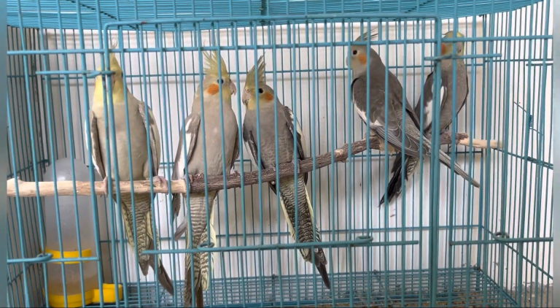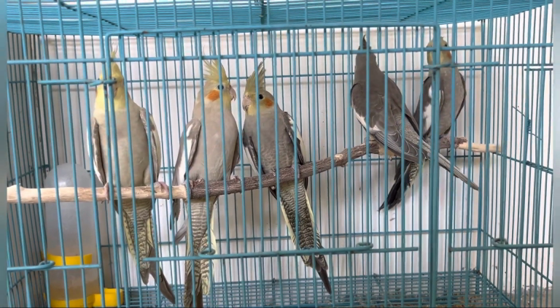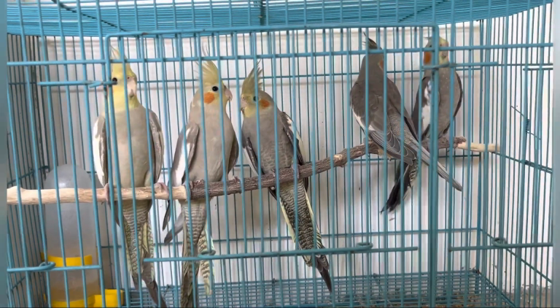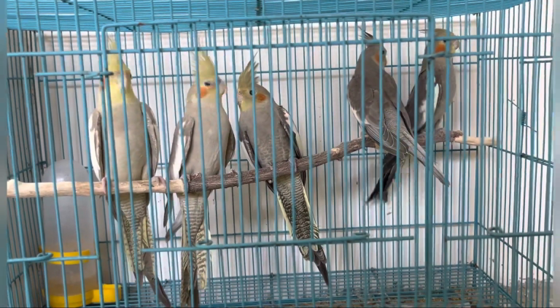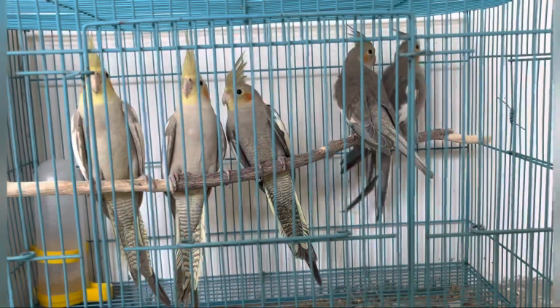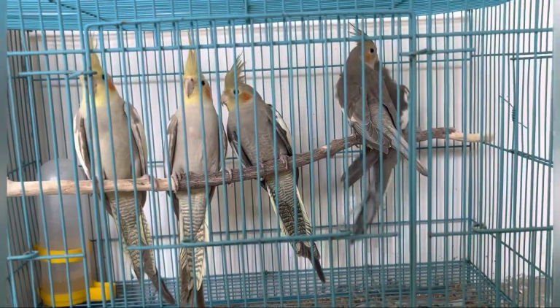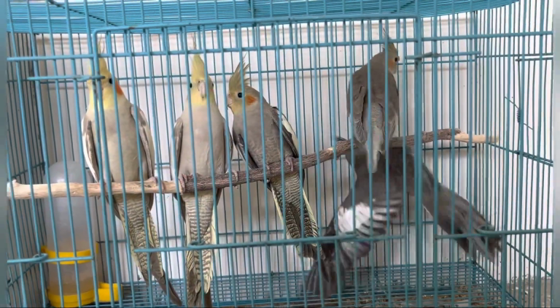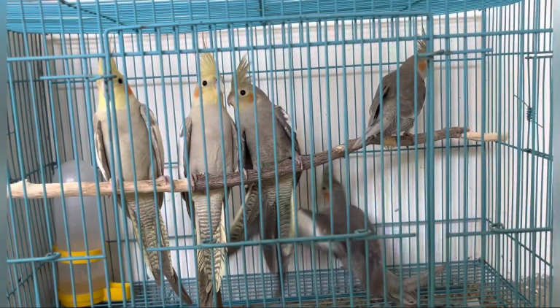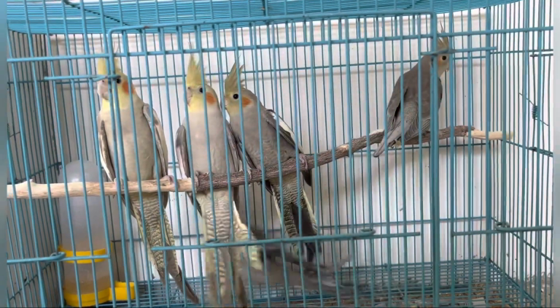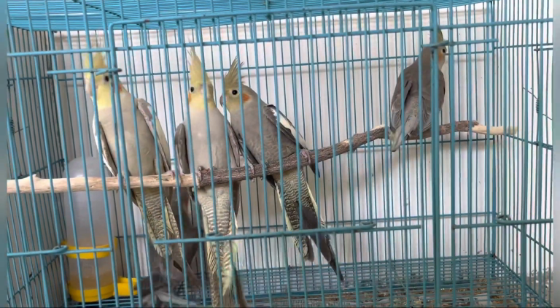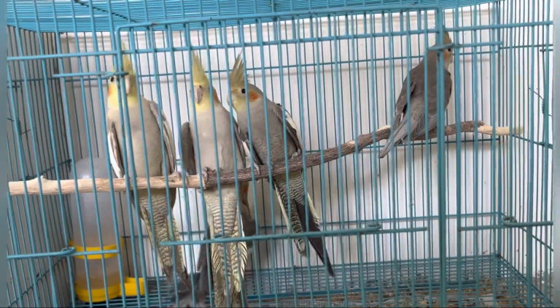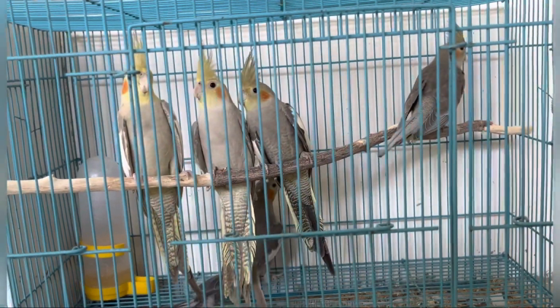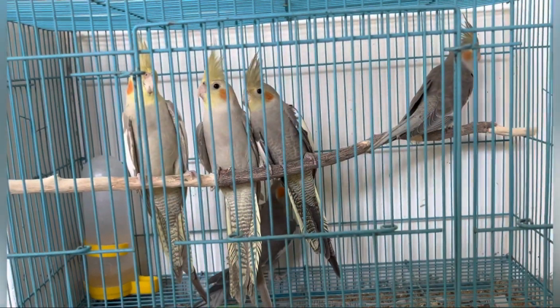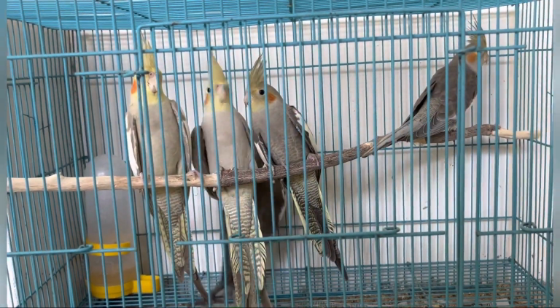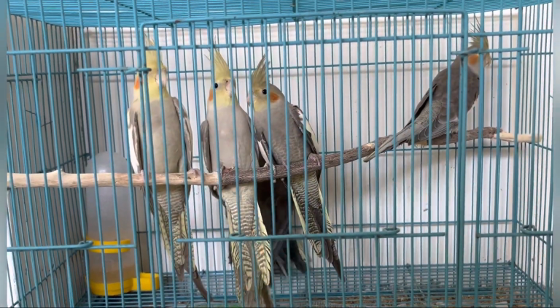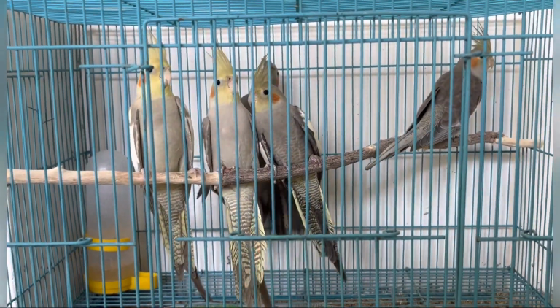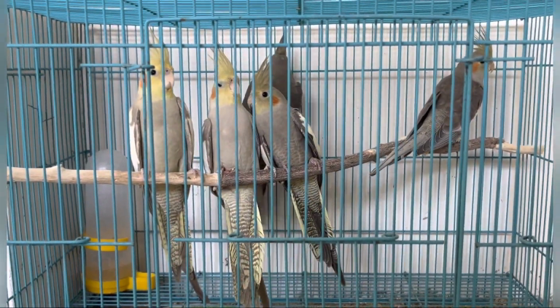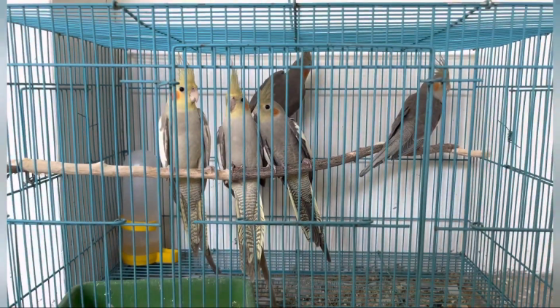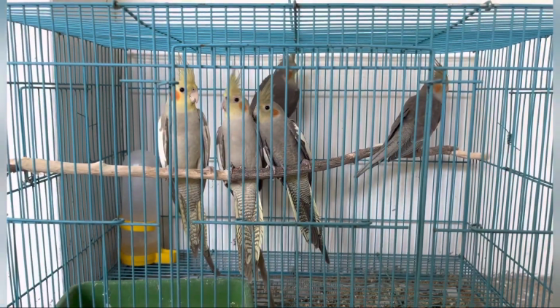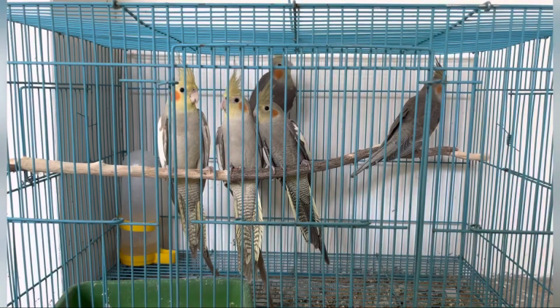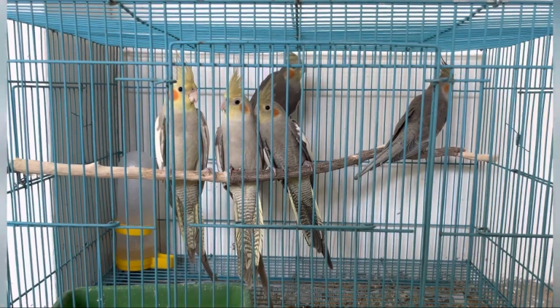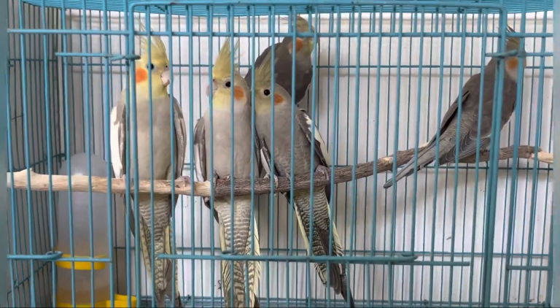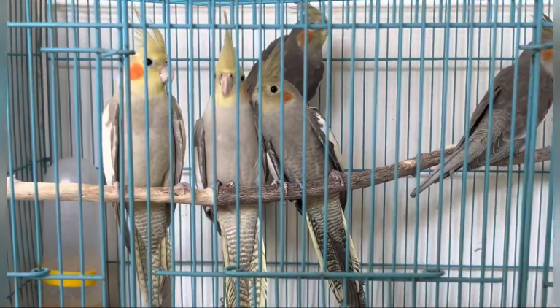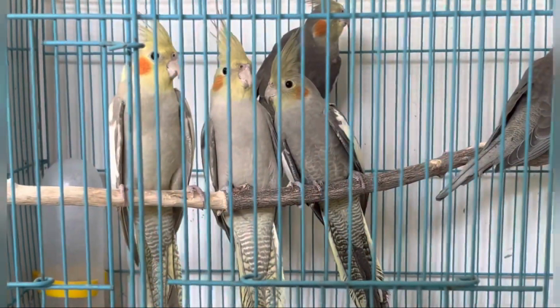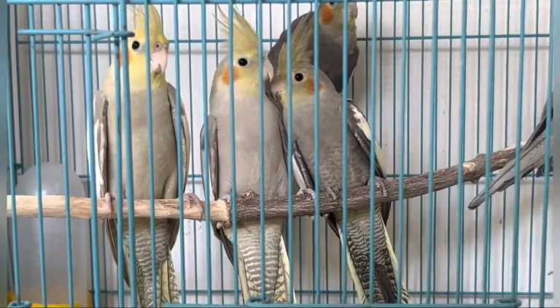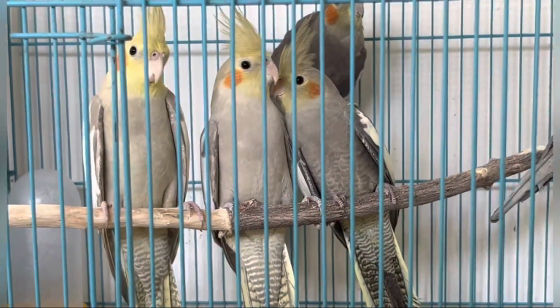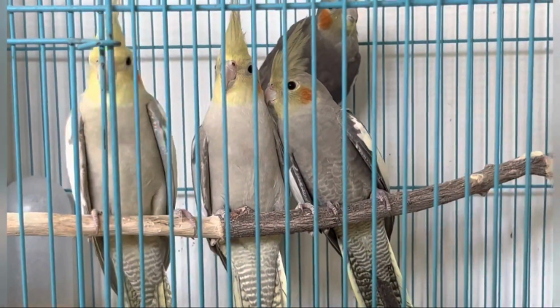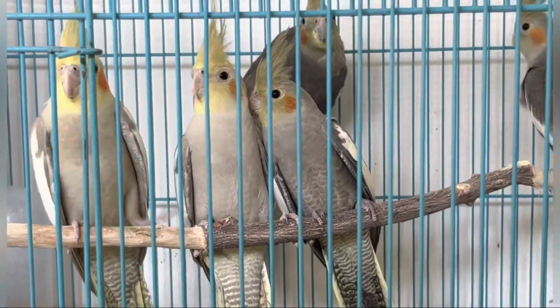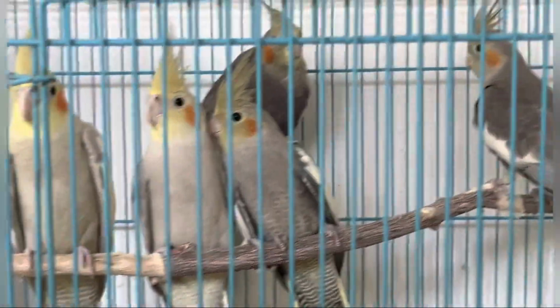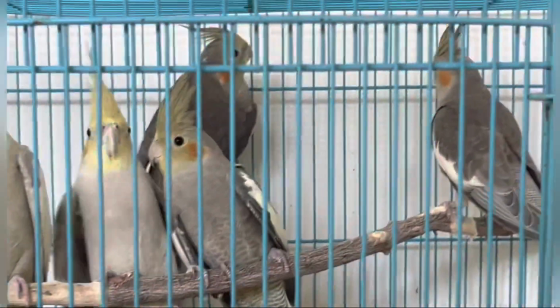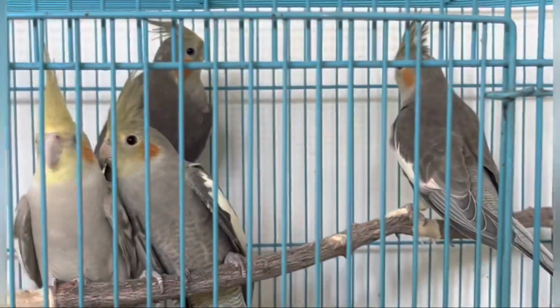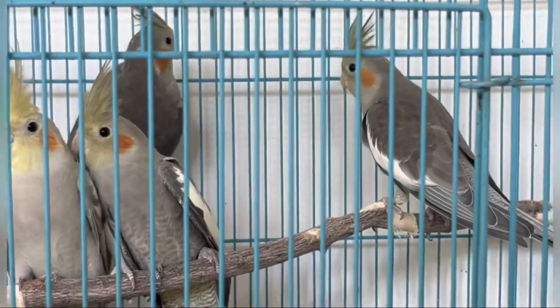You can see the birds here. Come and contact us. If you want to see the birds, you can come and see them here.